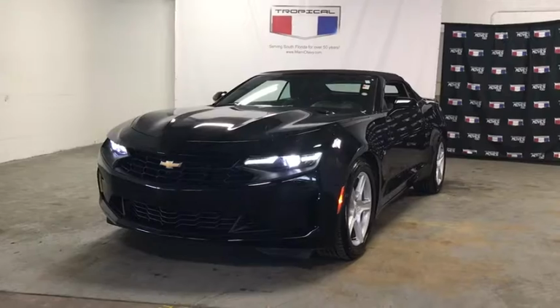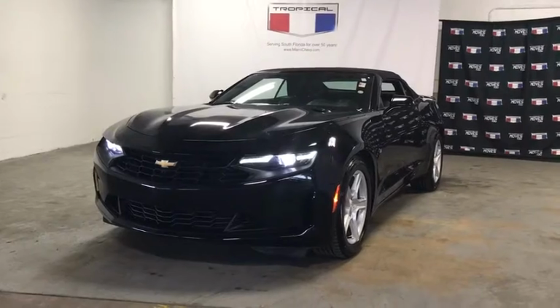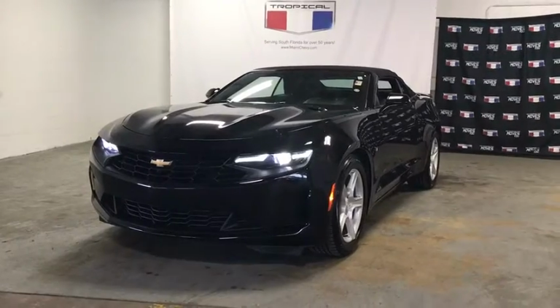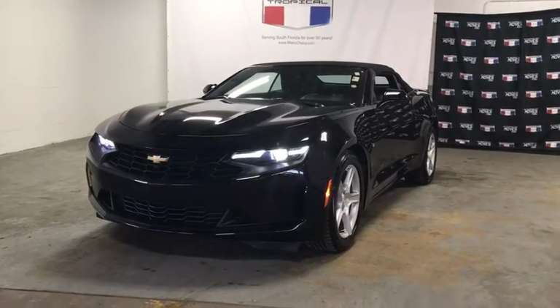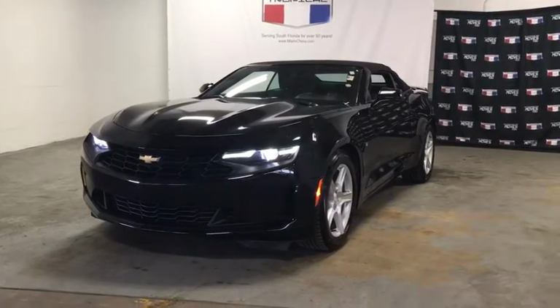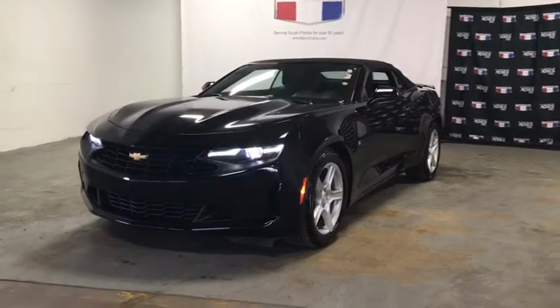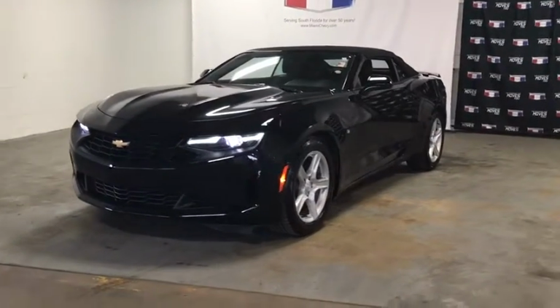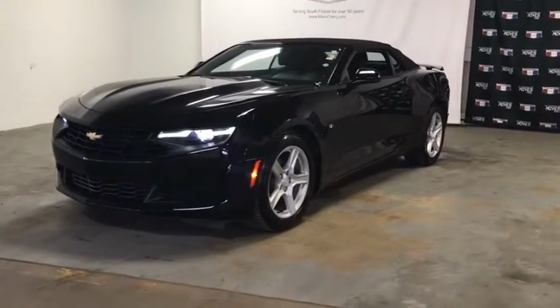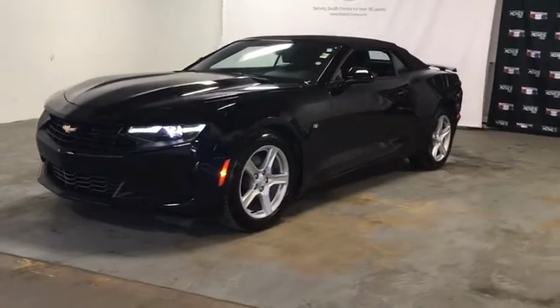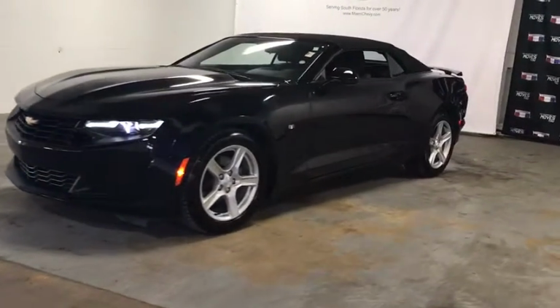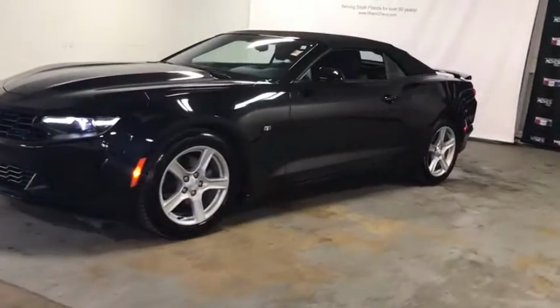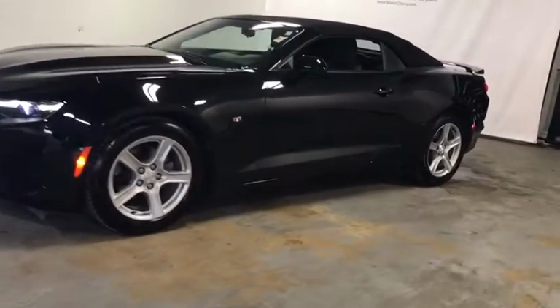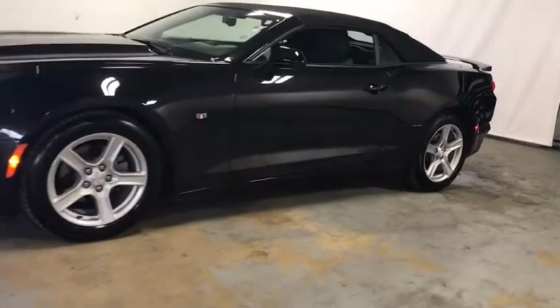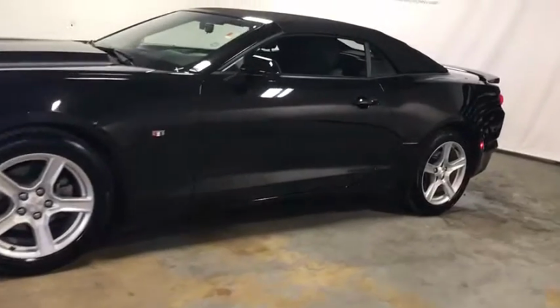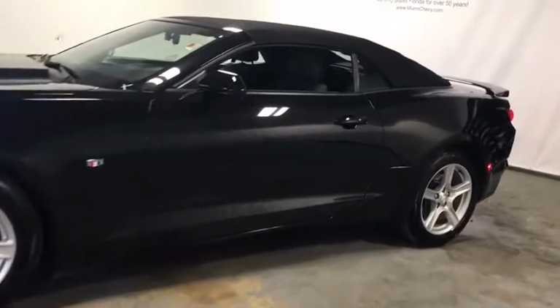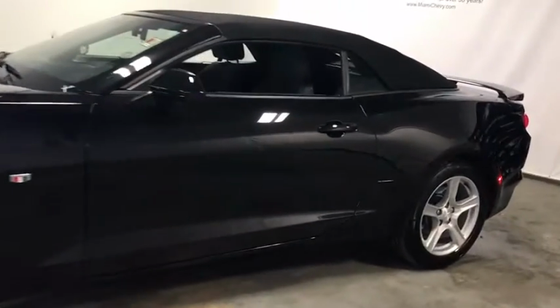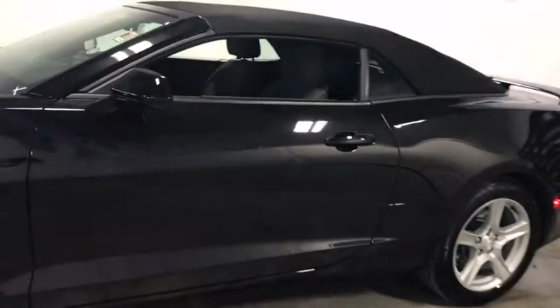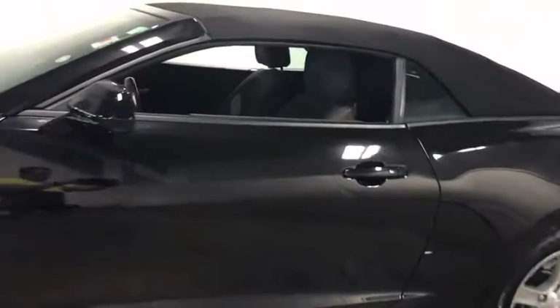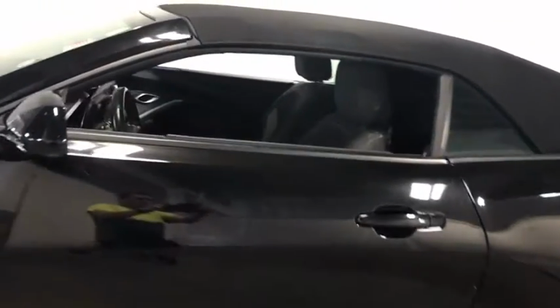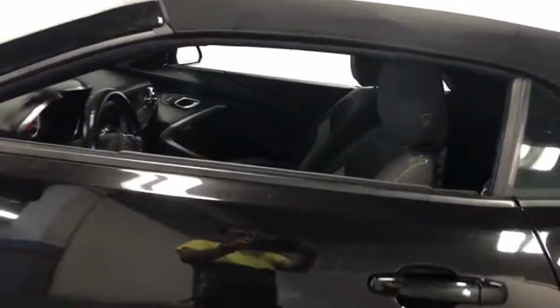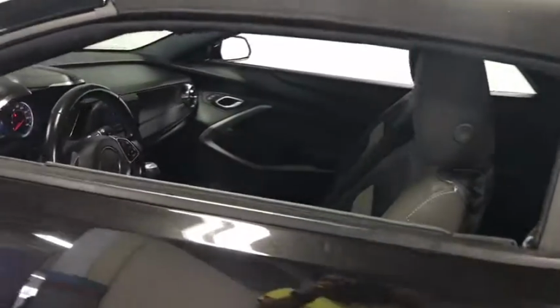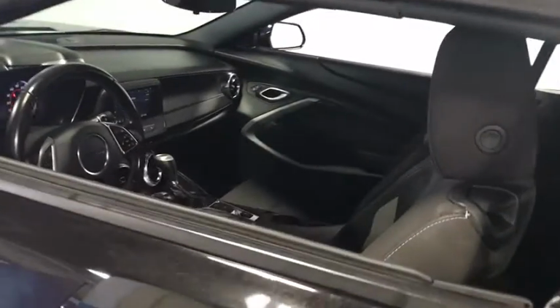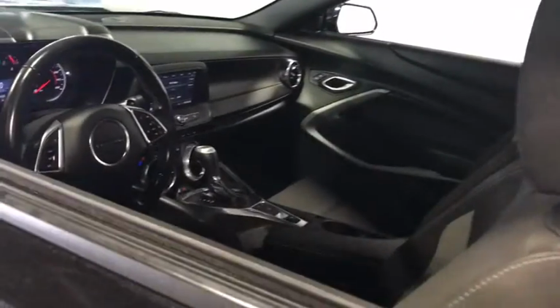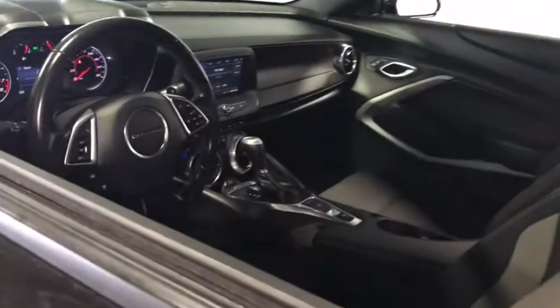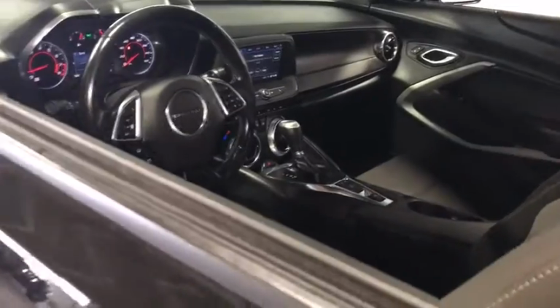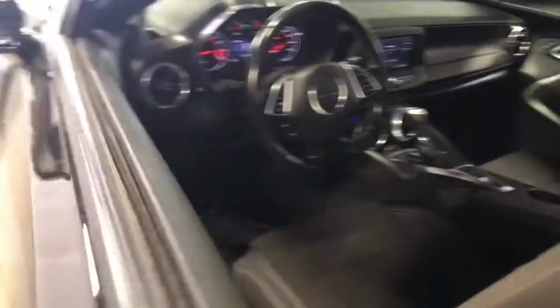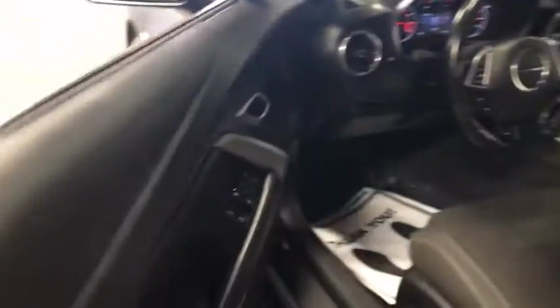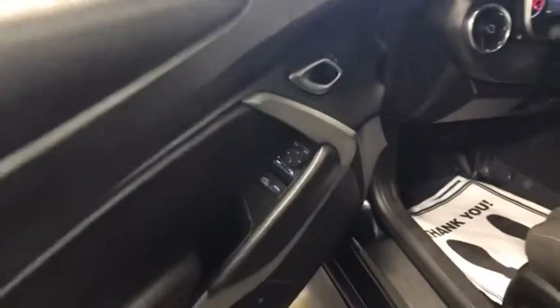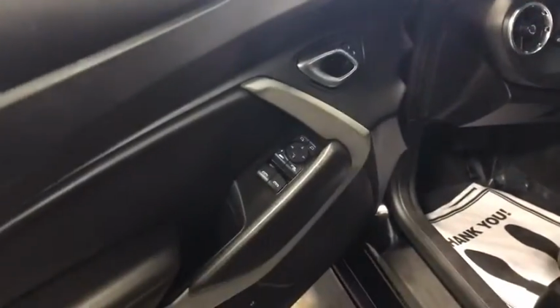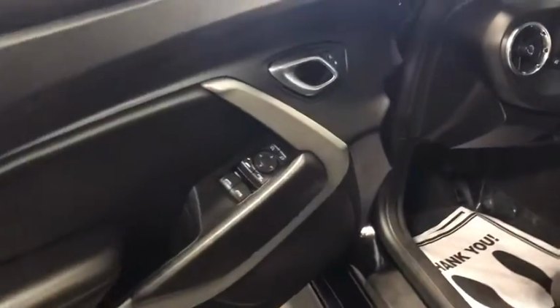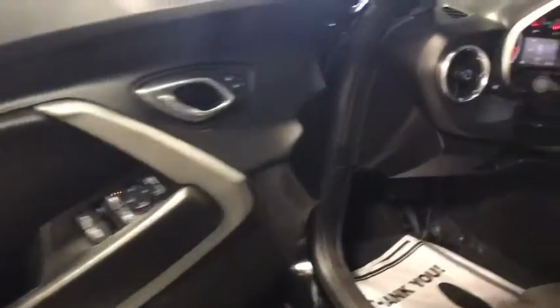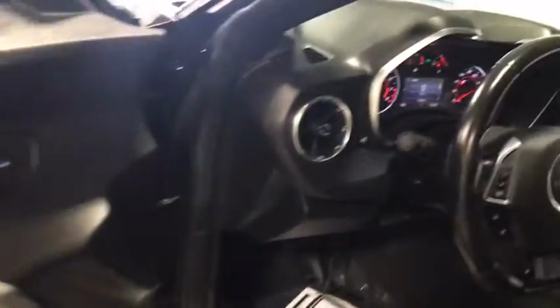Looking for the right vehicle? Check out the 2019 Chevrolet Camaro. Camaro was developed to be 21st century on every level, from its awe-inspiring design to its outstanding performance to its impressive efficiency.